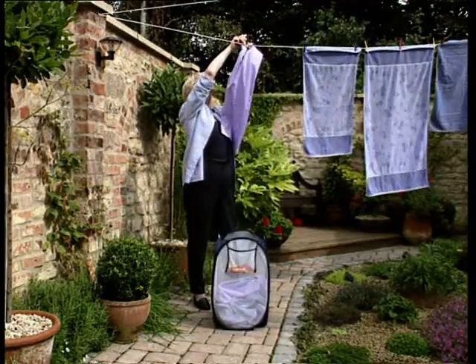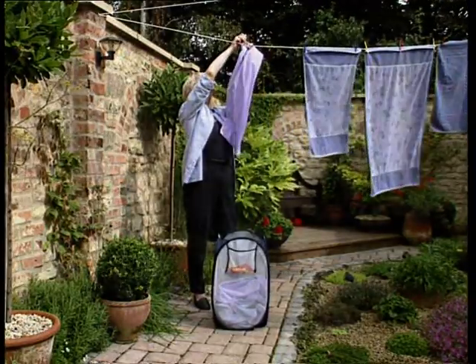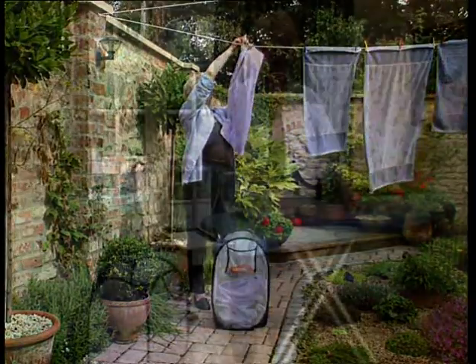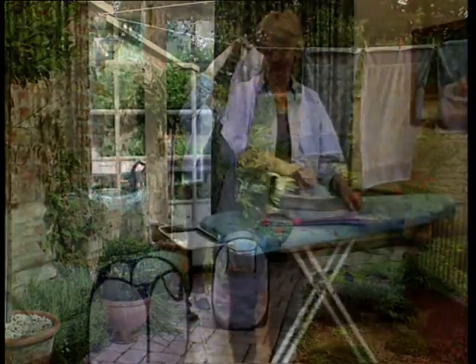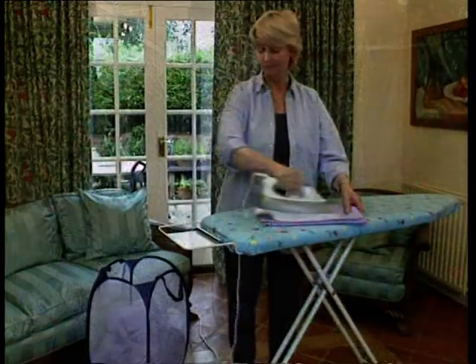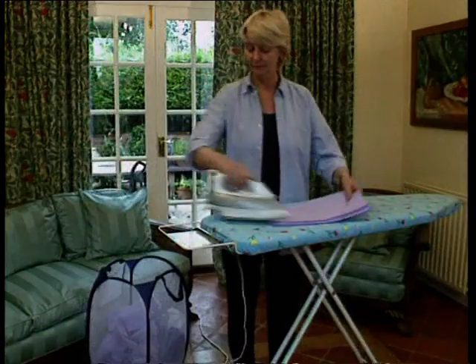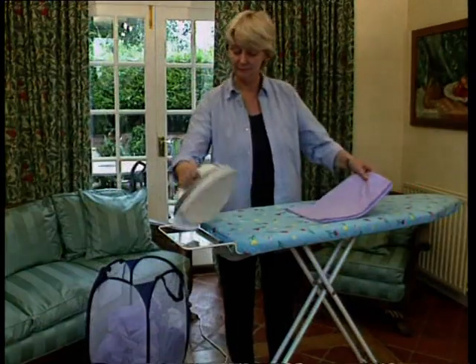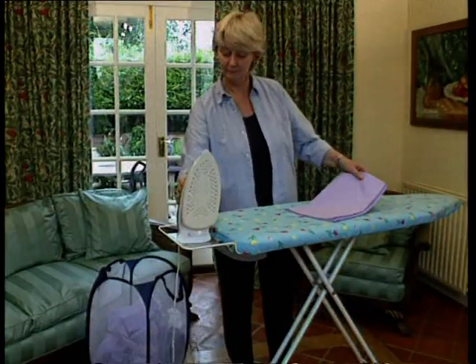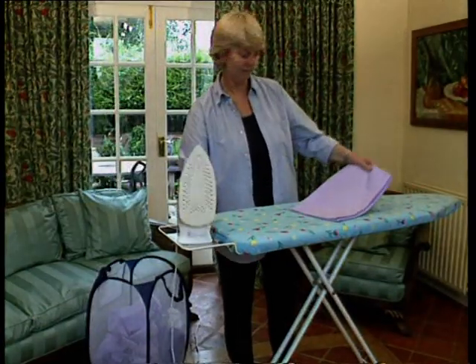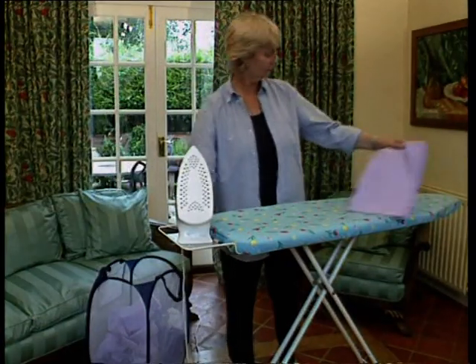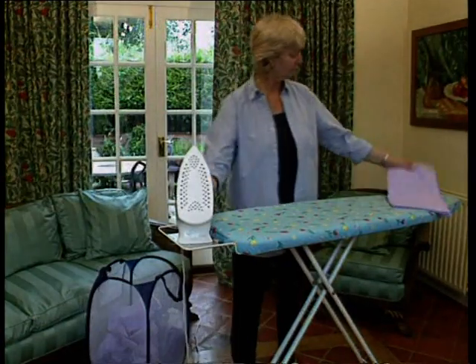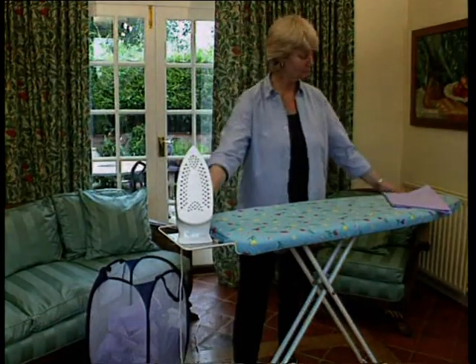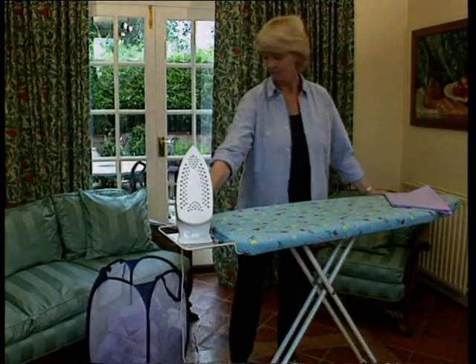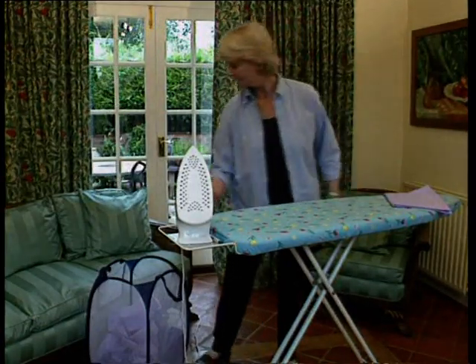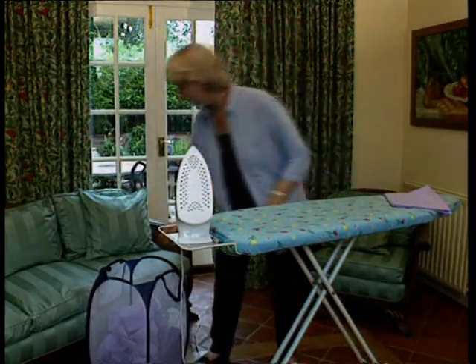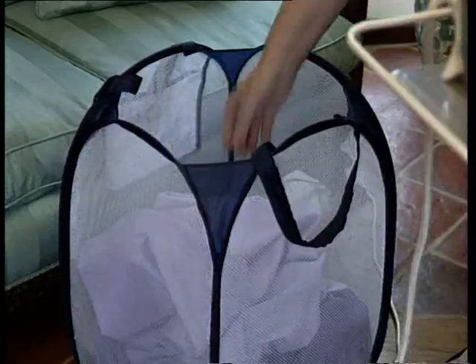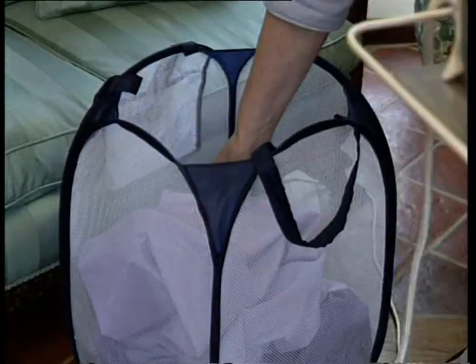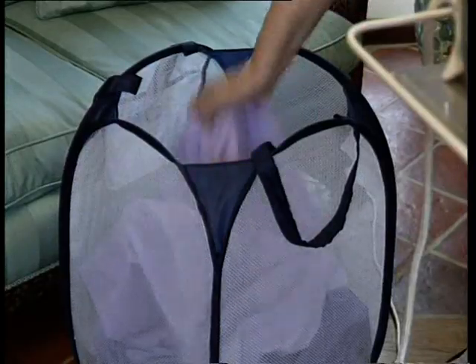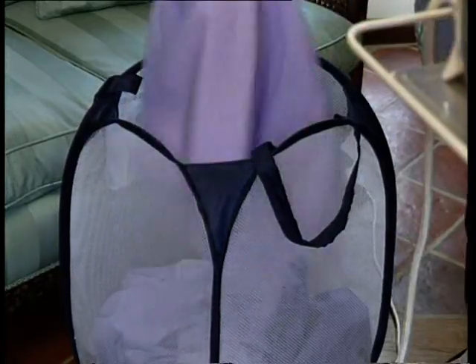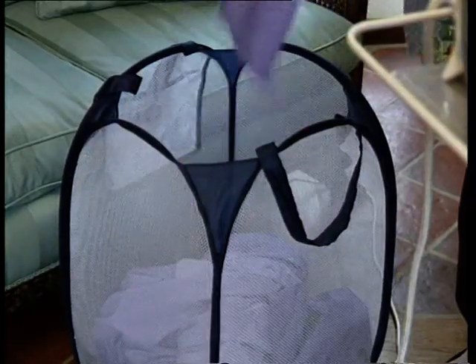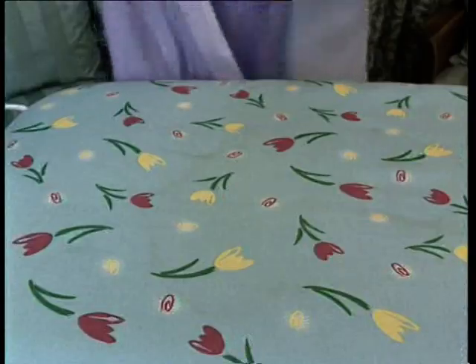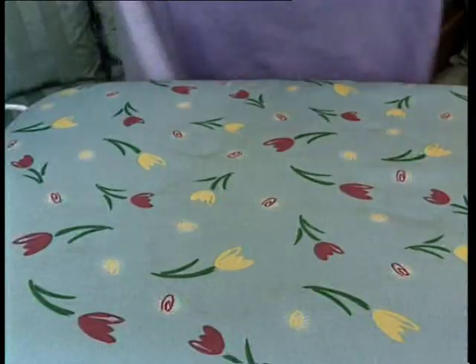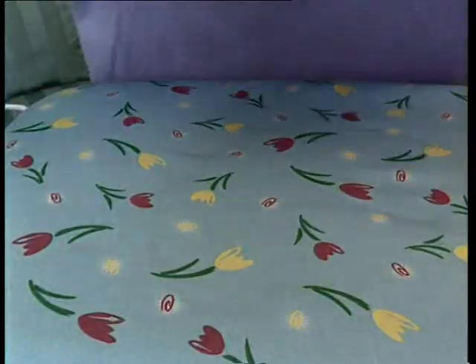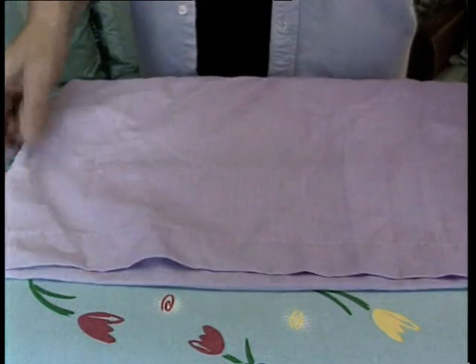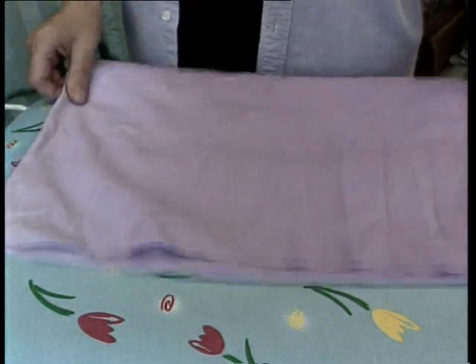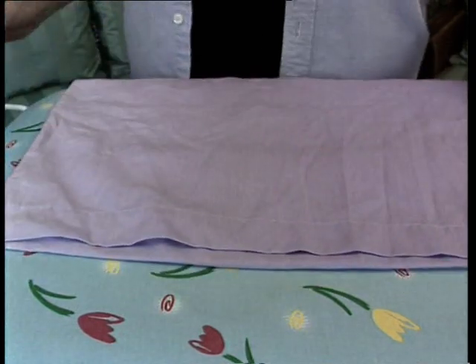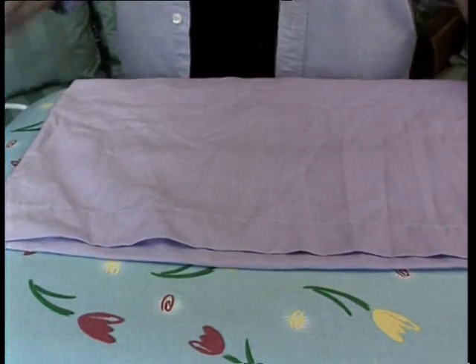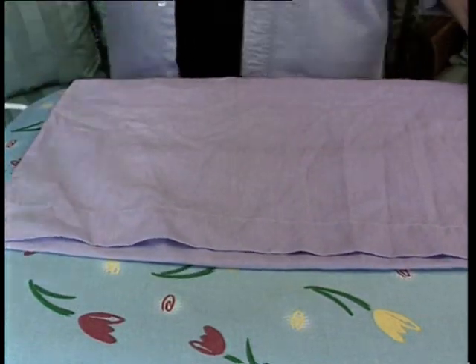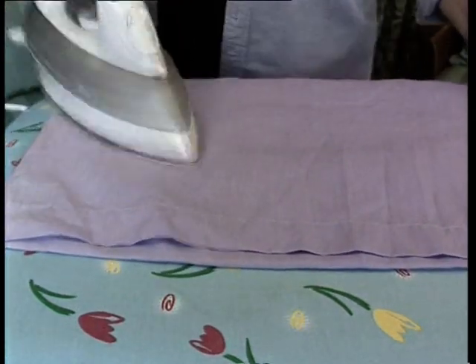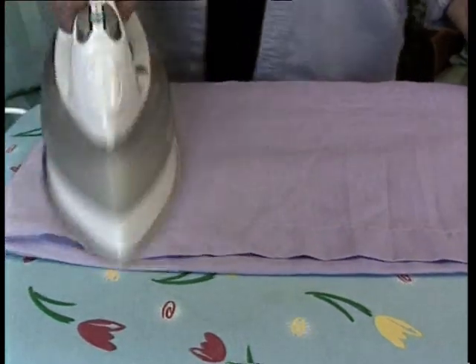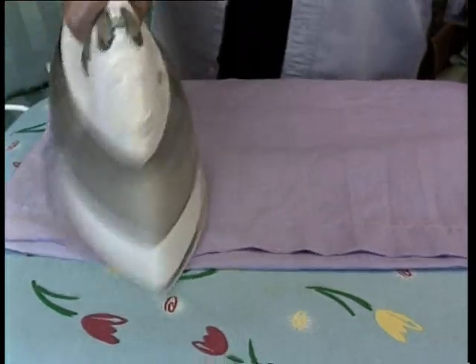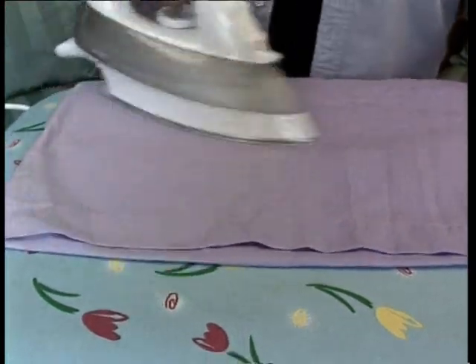Because of the lightweight construction and vented panels, you'll find it perfect for storing clean, dry laundry until you're ready to iron.